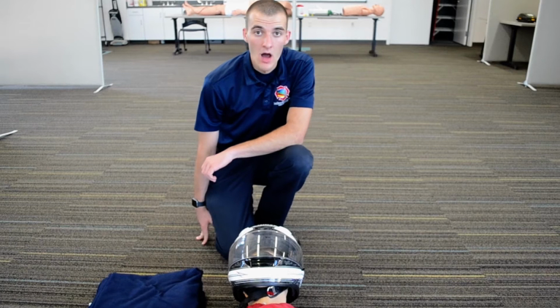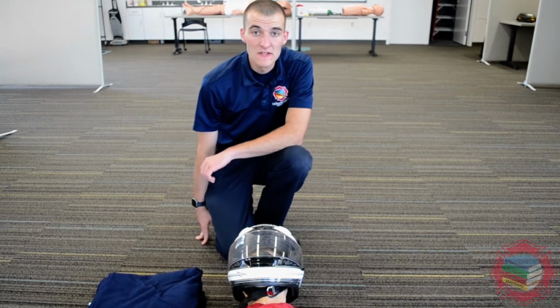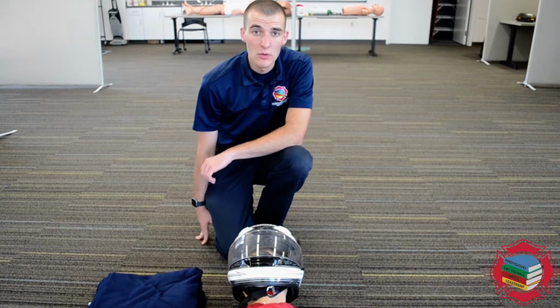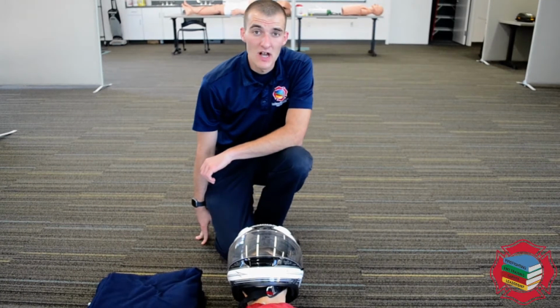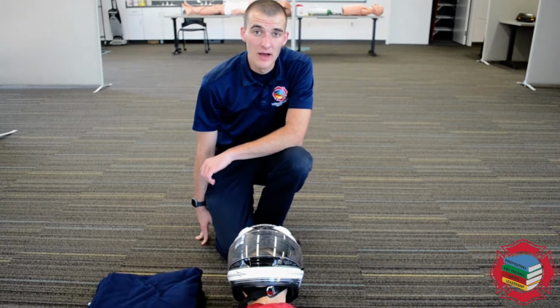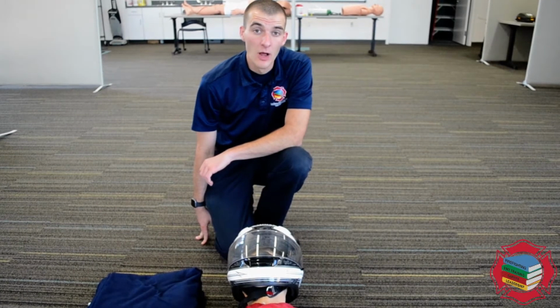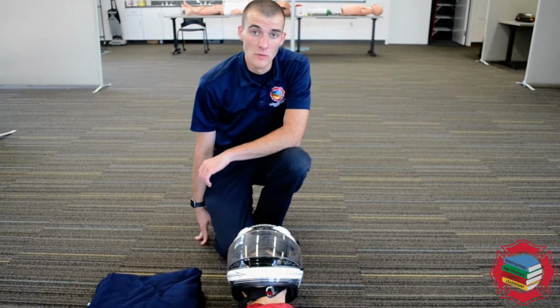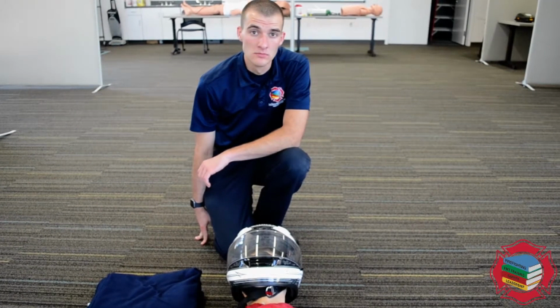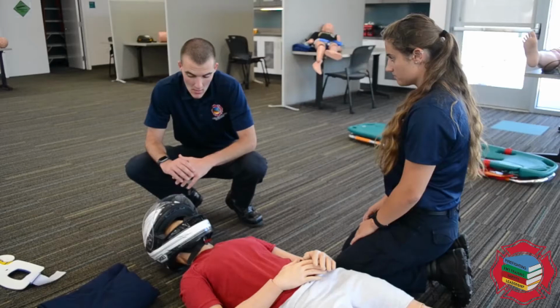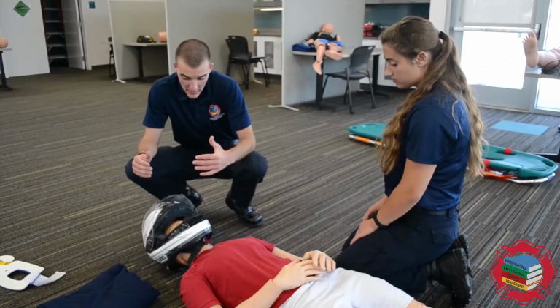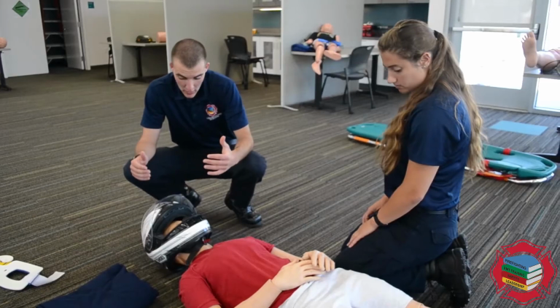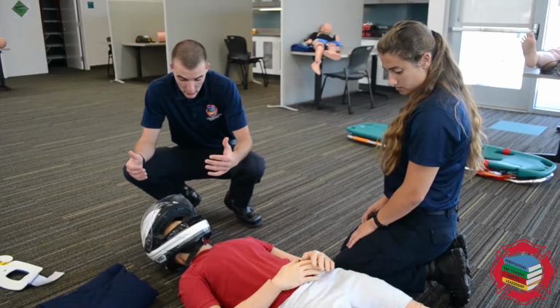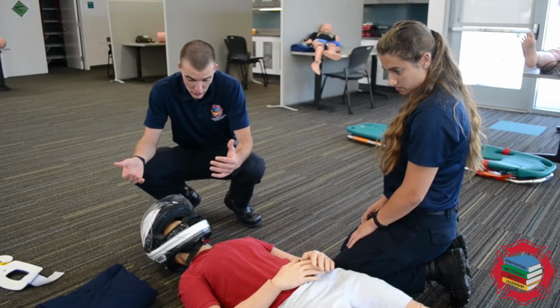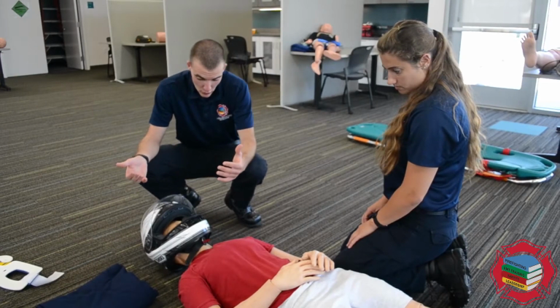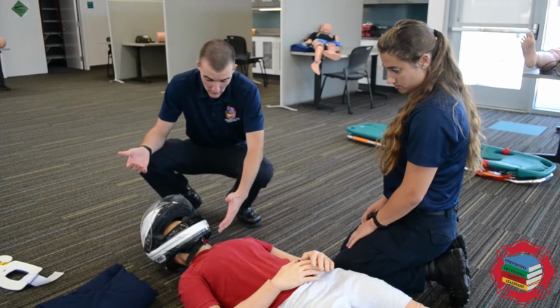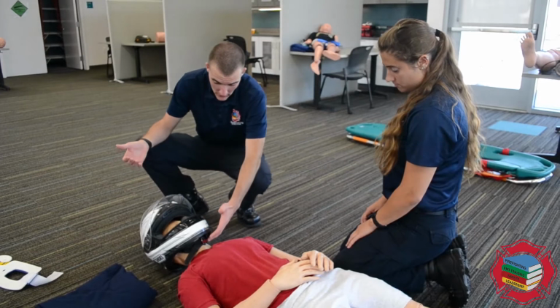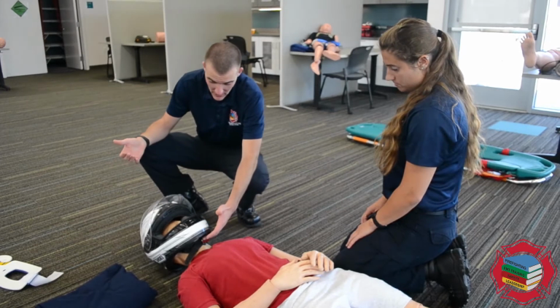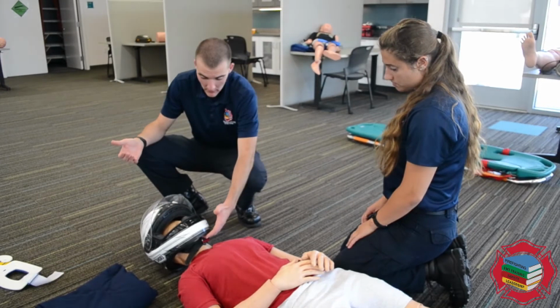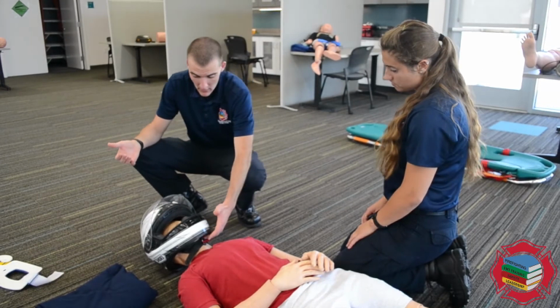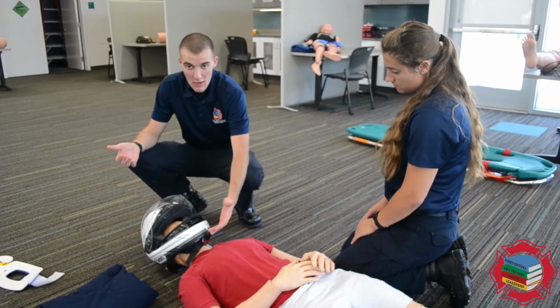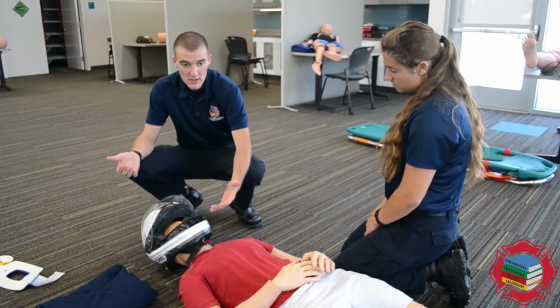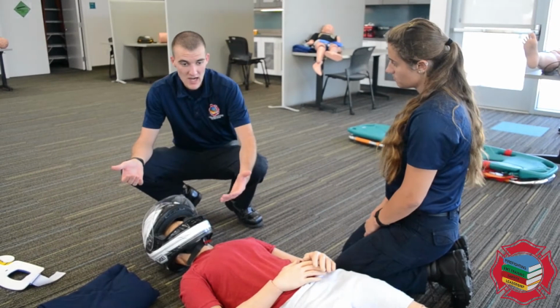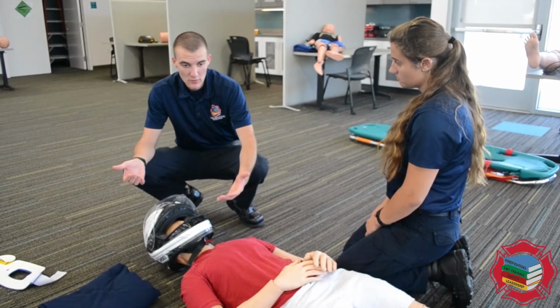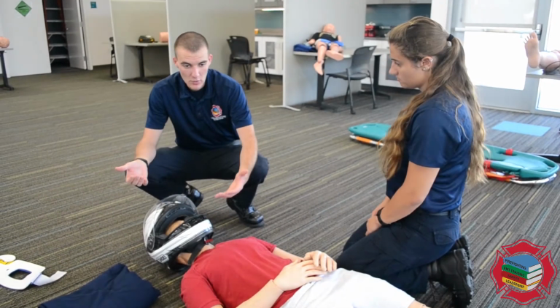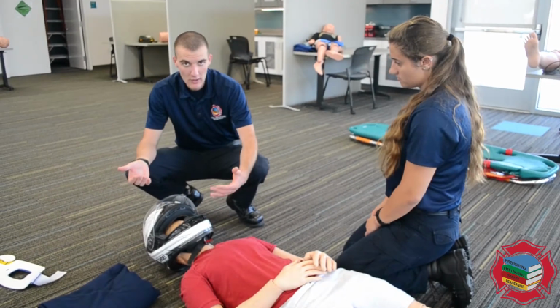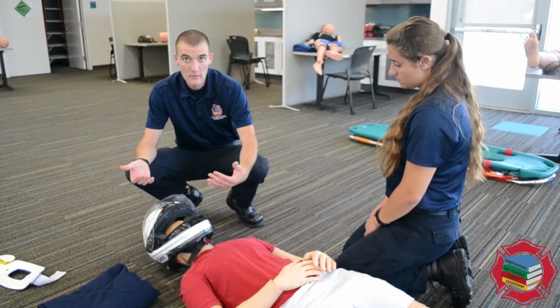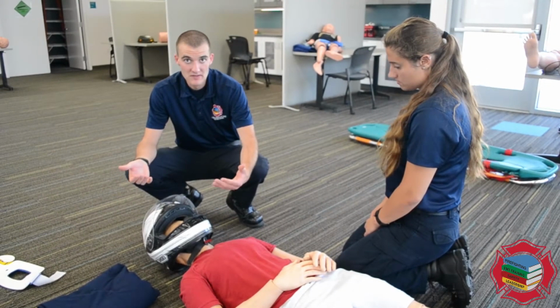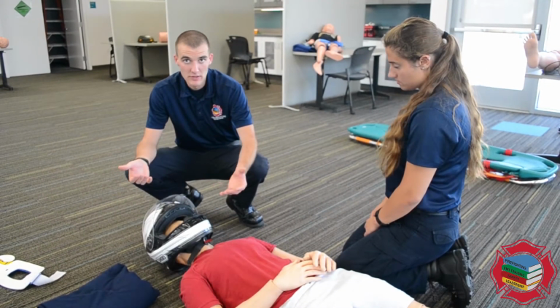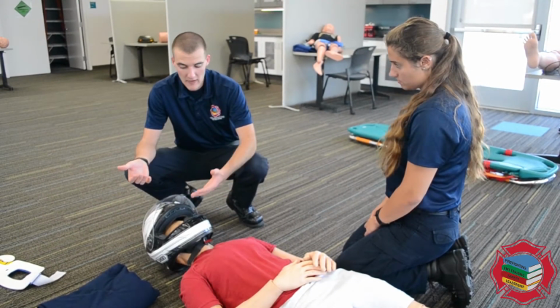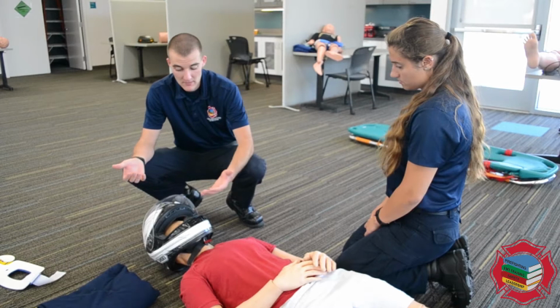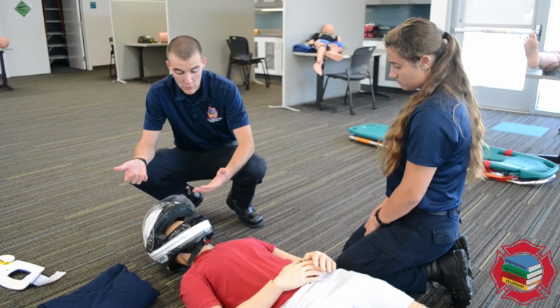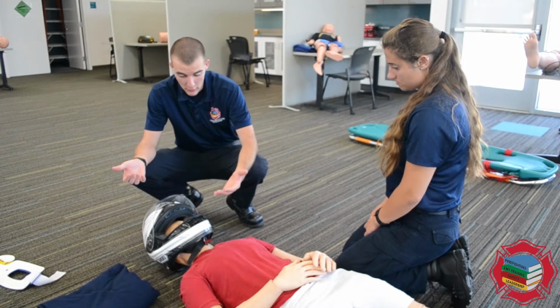In this video we're going to be talking about helmet removal. In order to remove the patient's helmet, this would probably be a time when we were worried about airway patency or we need to provide them some sort of breathing support.